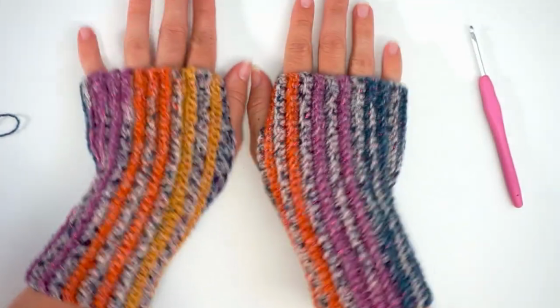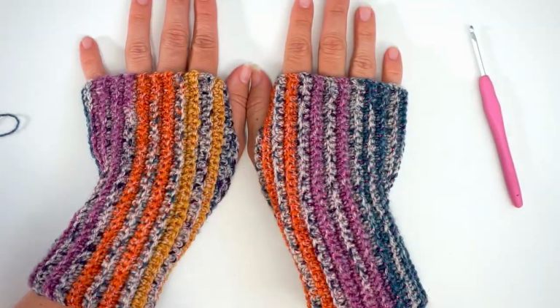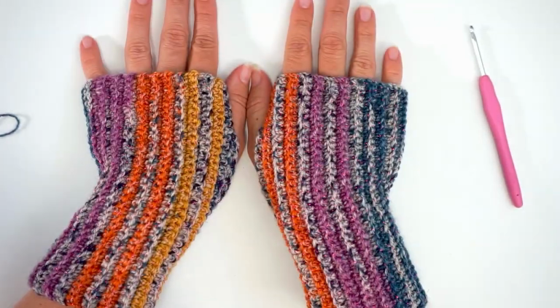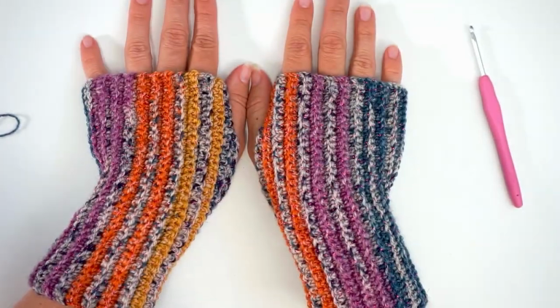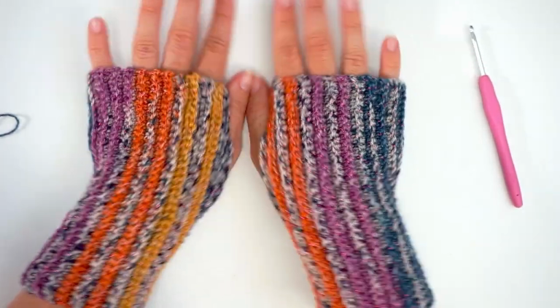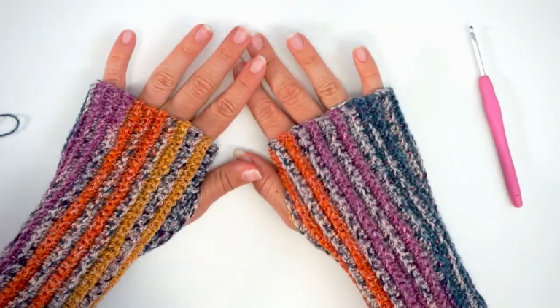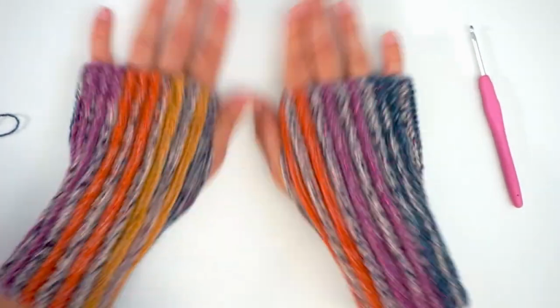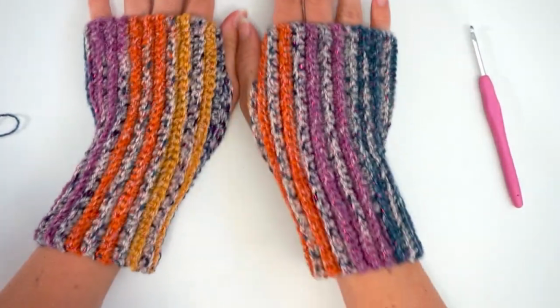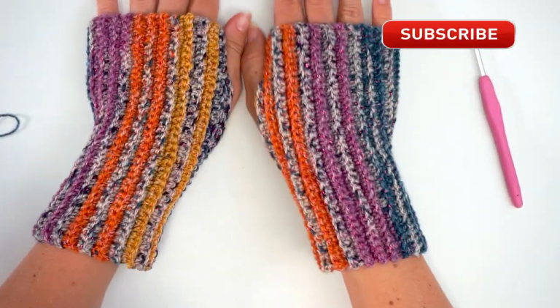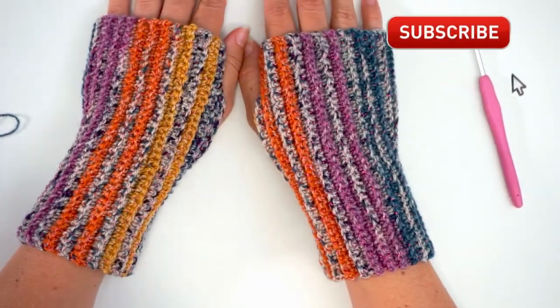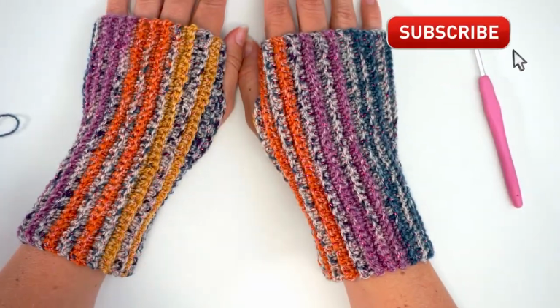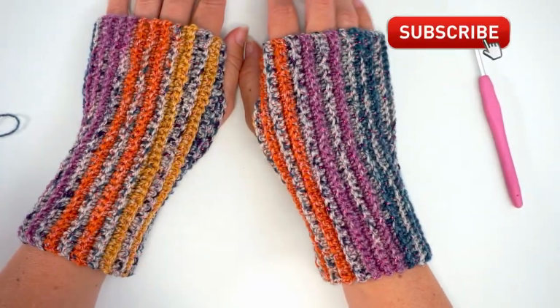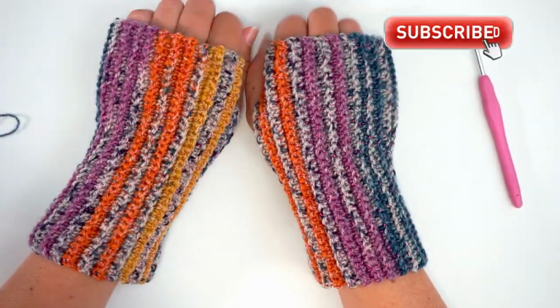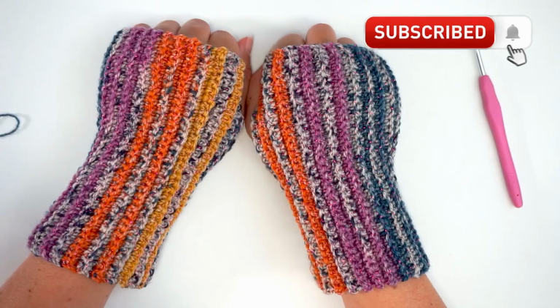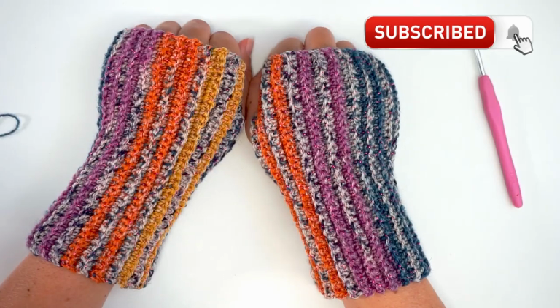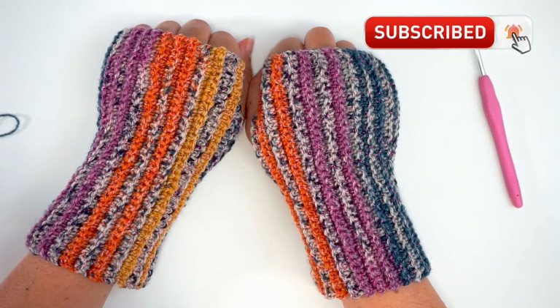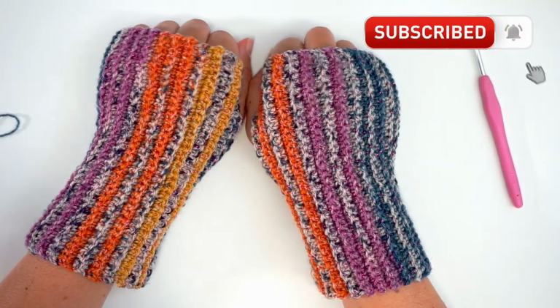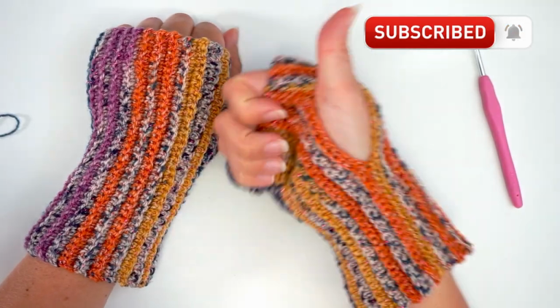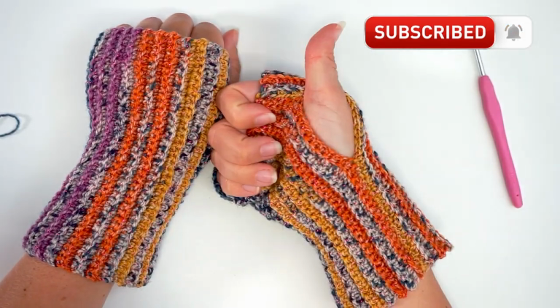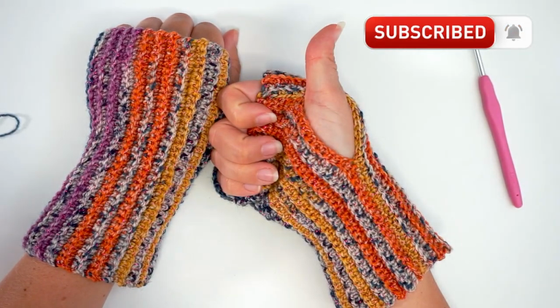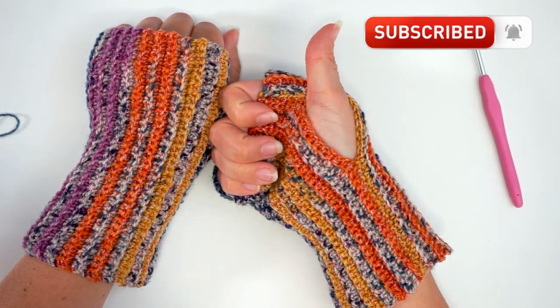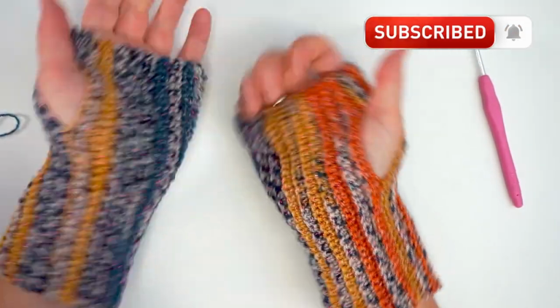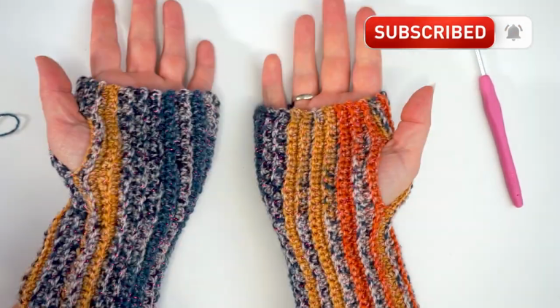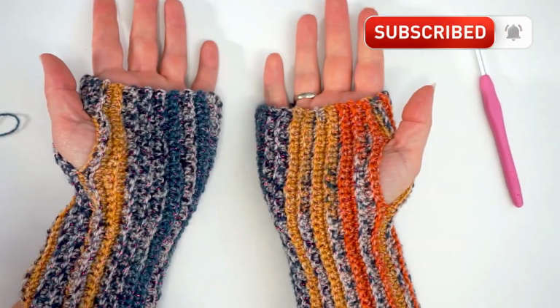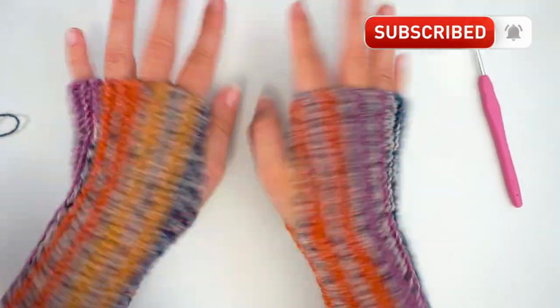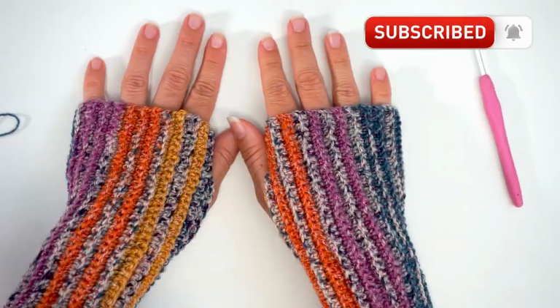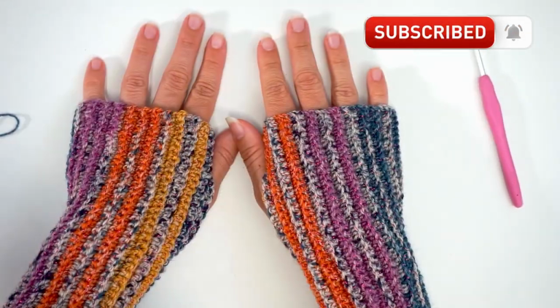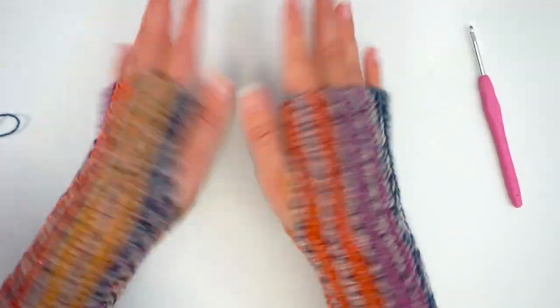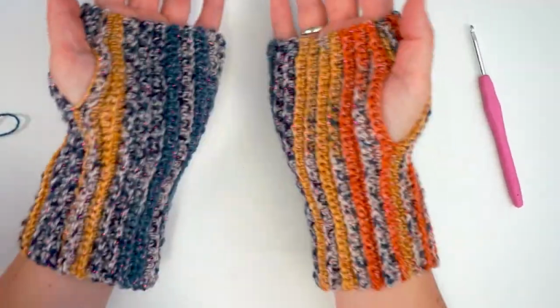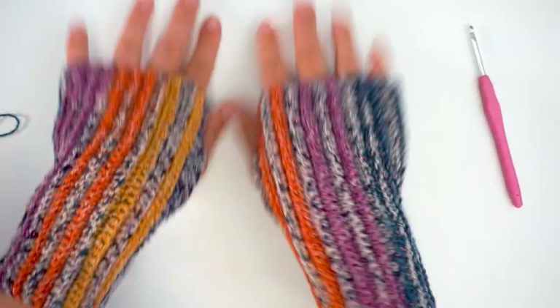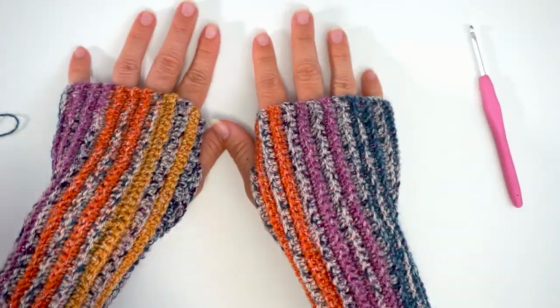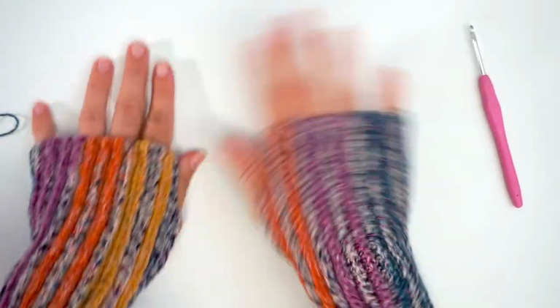And that's it, that's how you do it. I hope you found this tutorial easy to follow. If you did, please press thumbs up and subscribe to my channel. I hope to see you again soon. Bye!